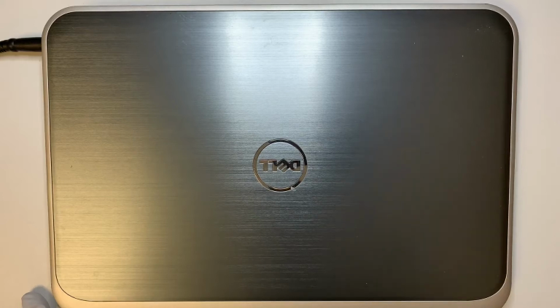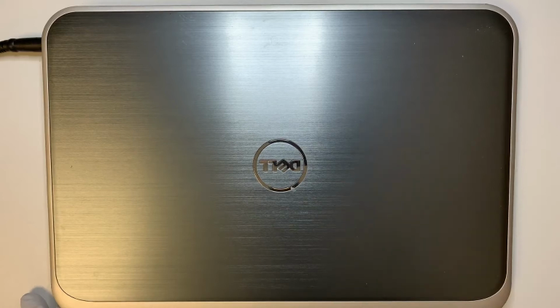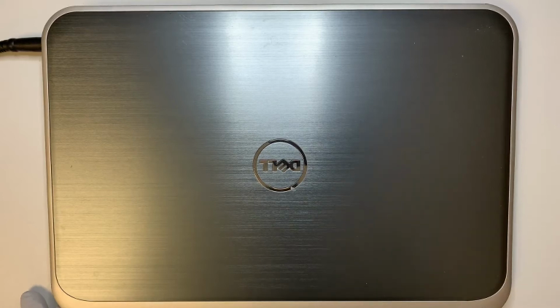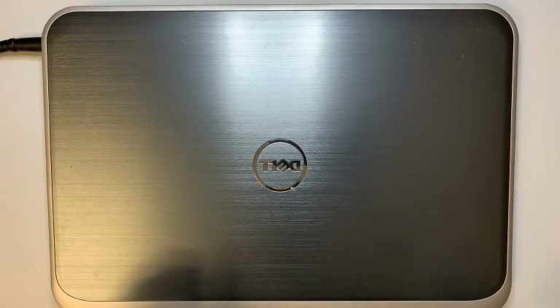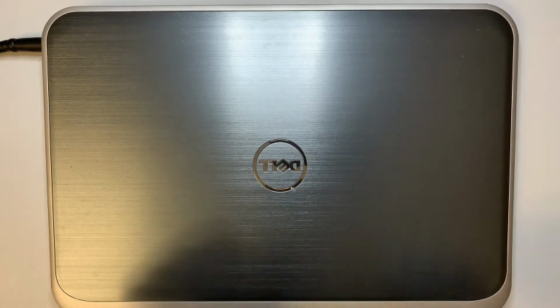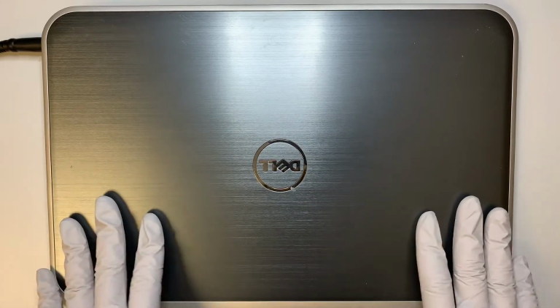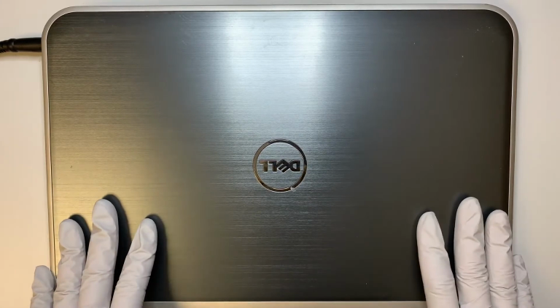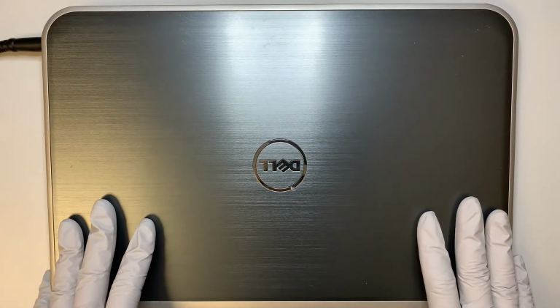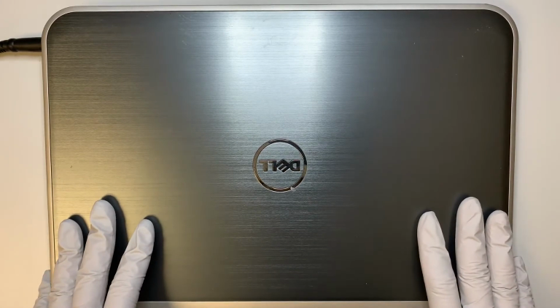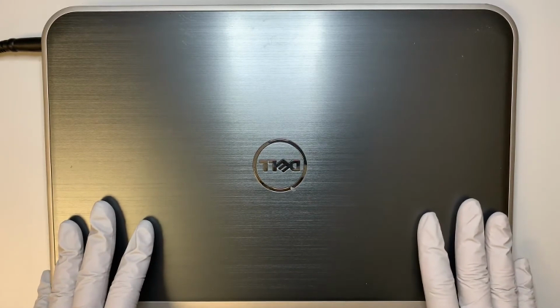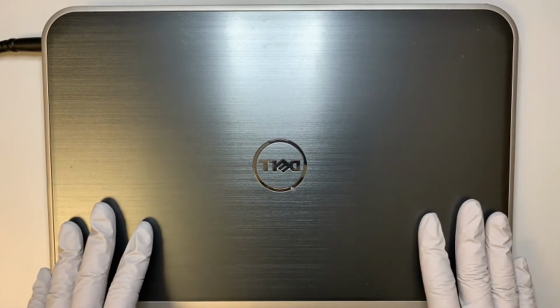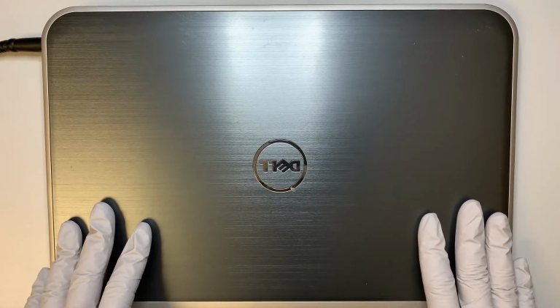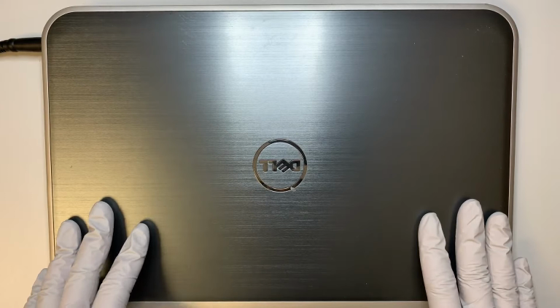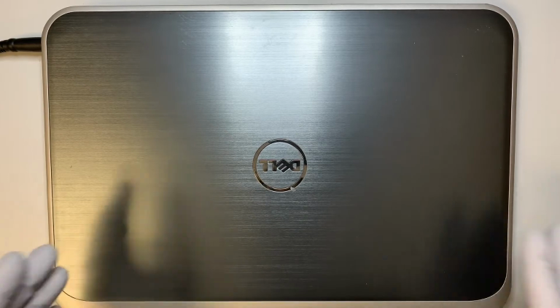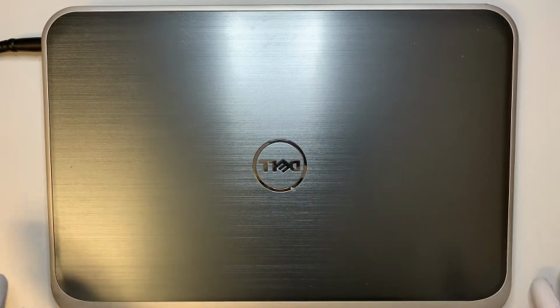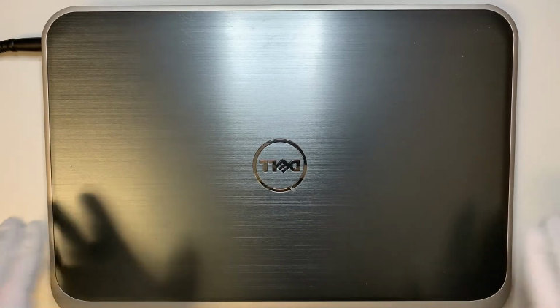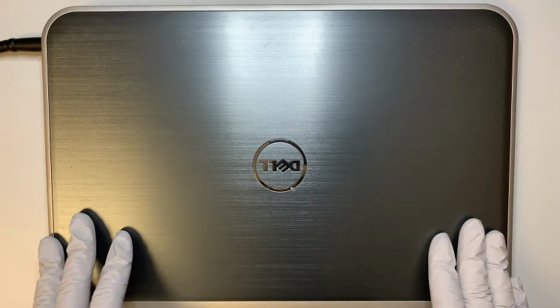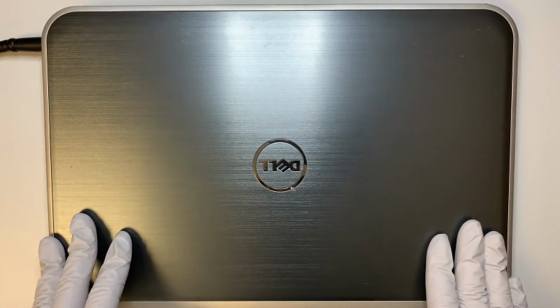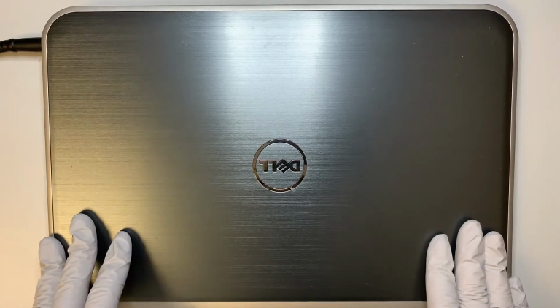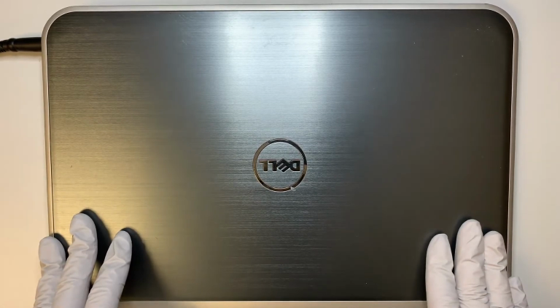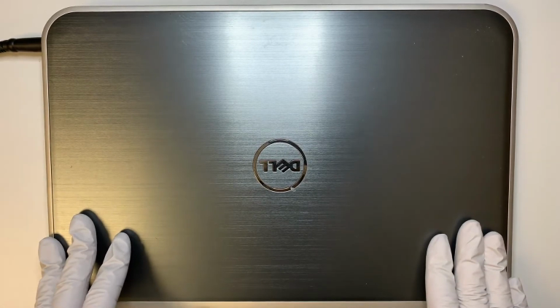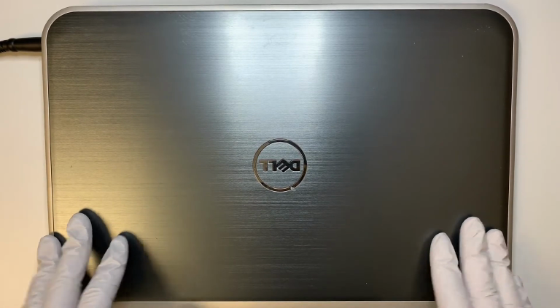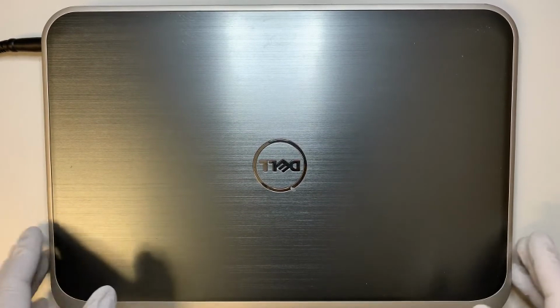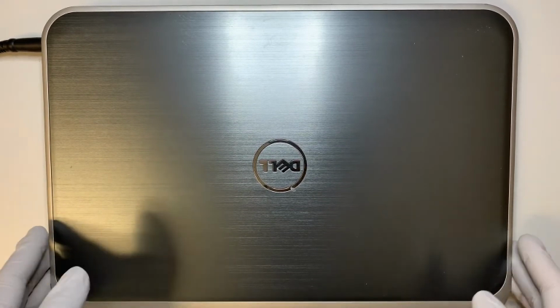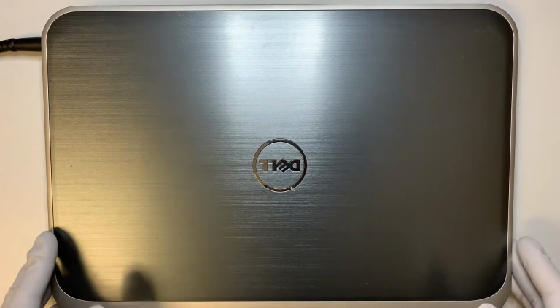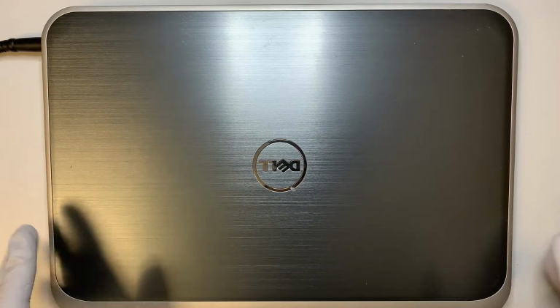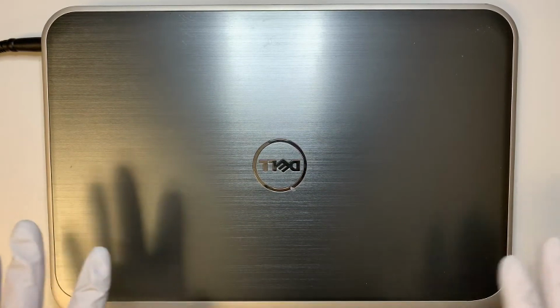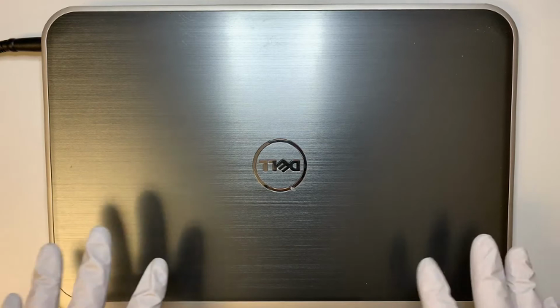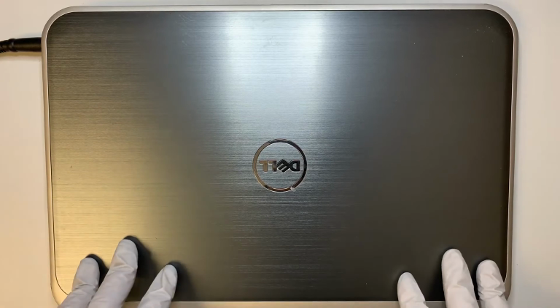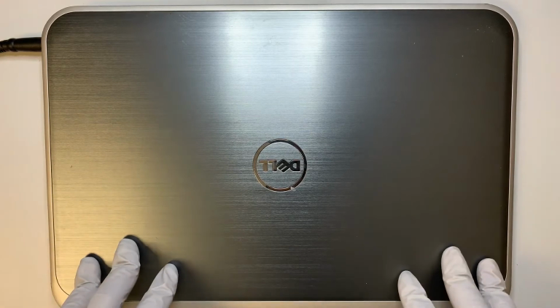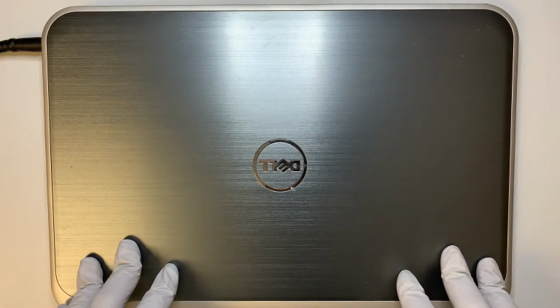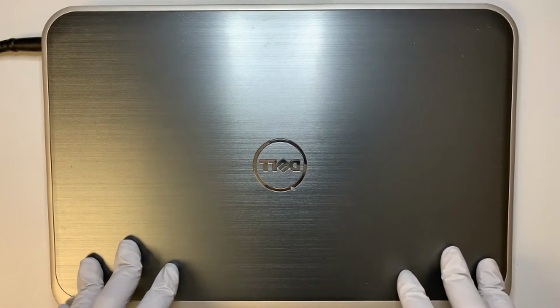Hi, I hope you're well and thanks for coming to the channel. Today I'll be showing you a step-by-step tutorial on how to replace a Dell laptop battery.